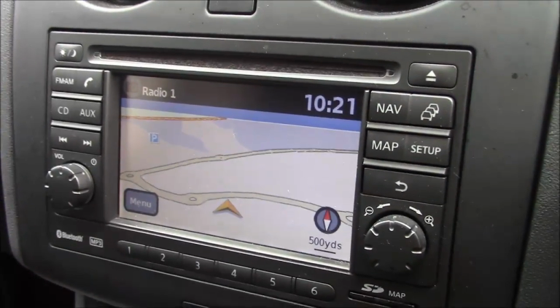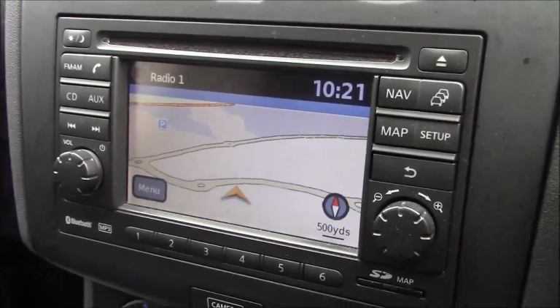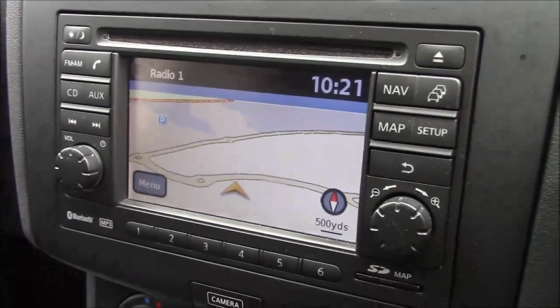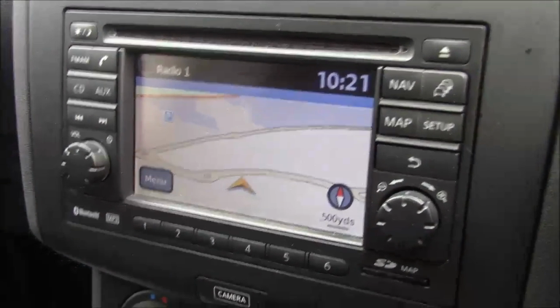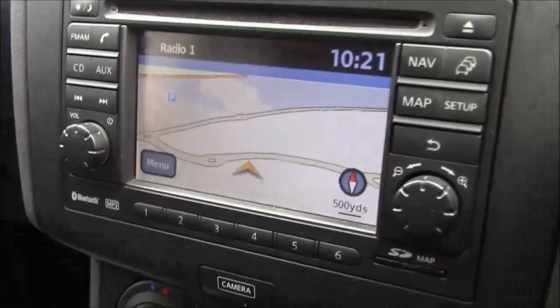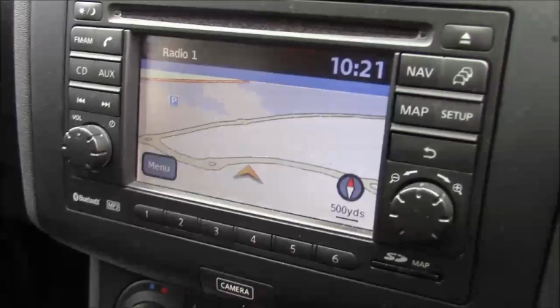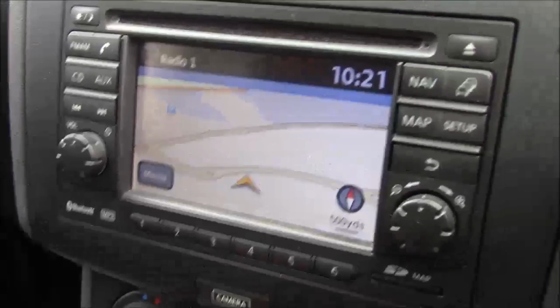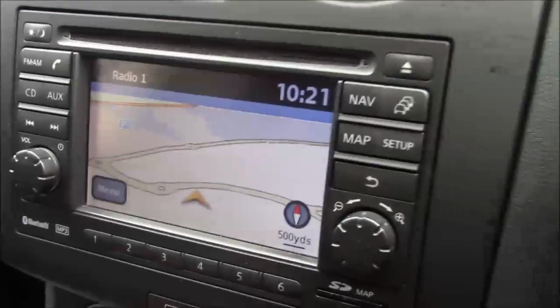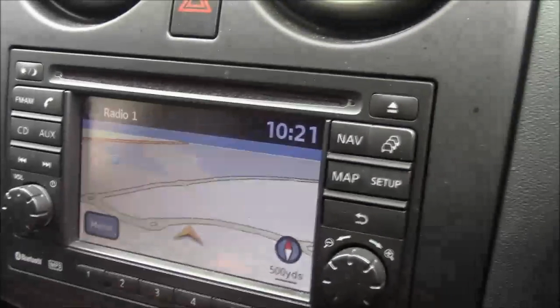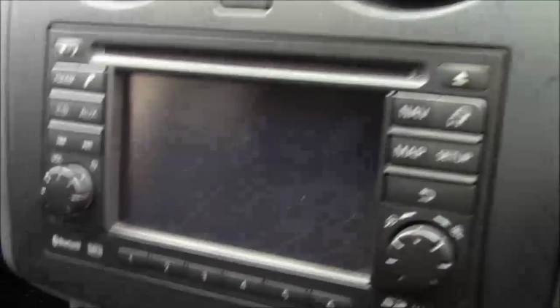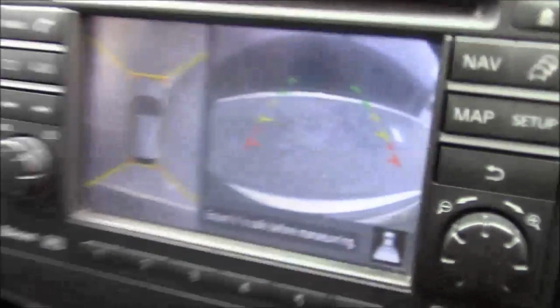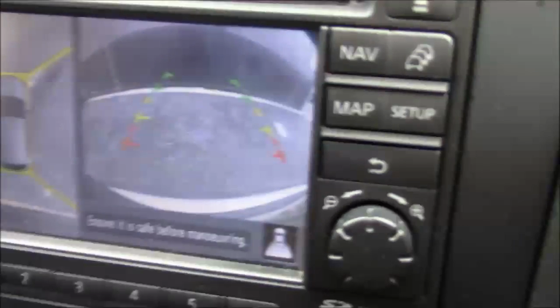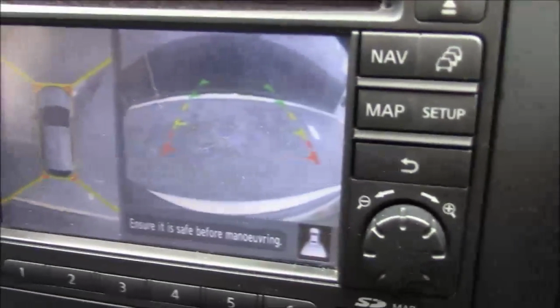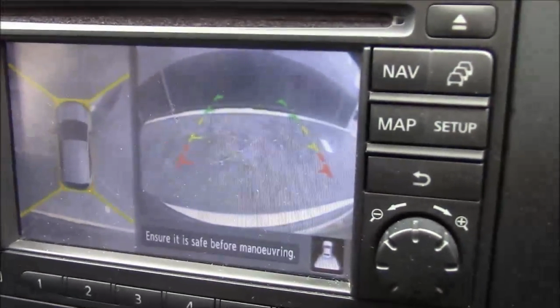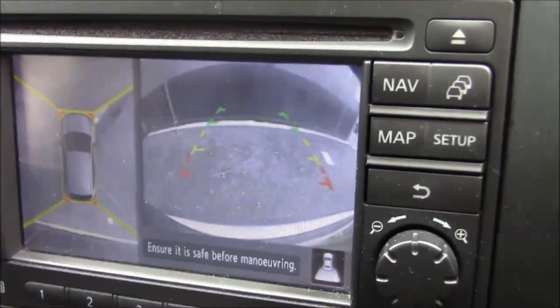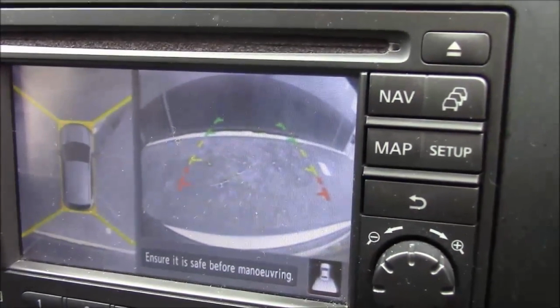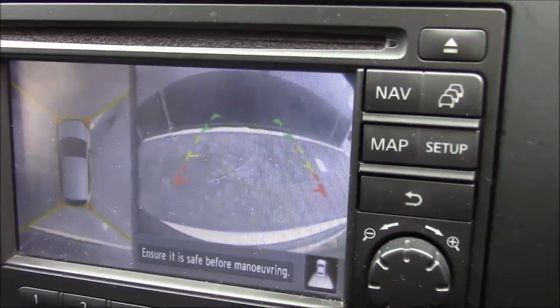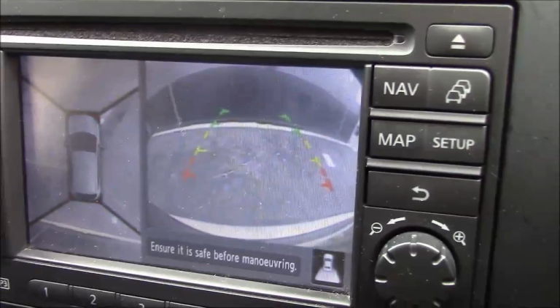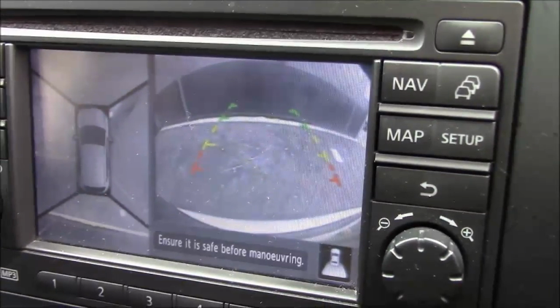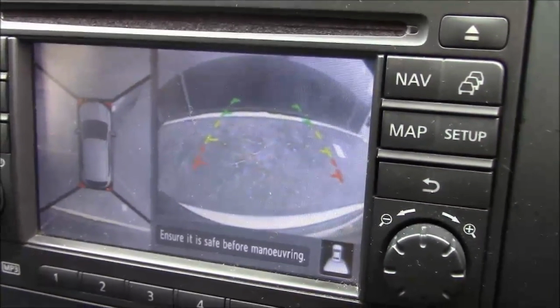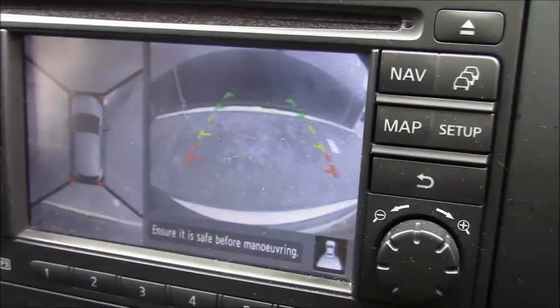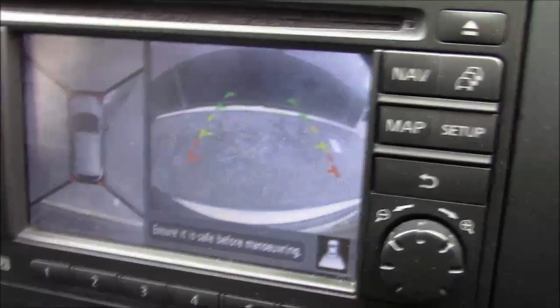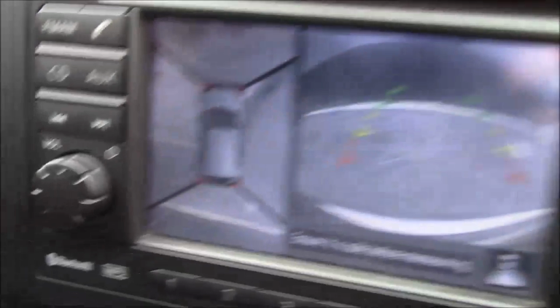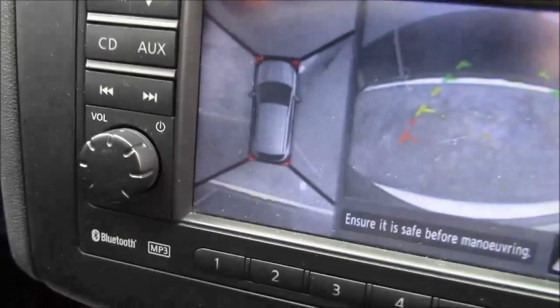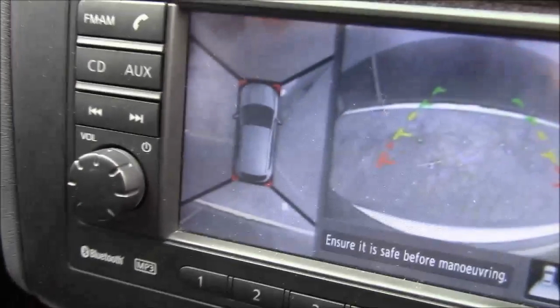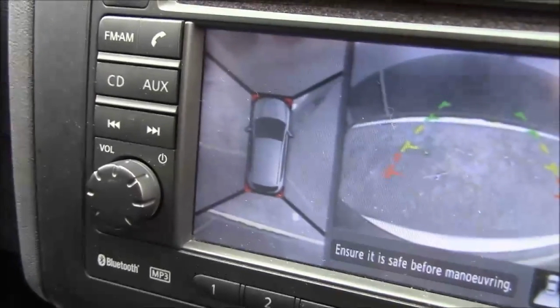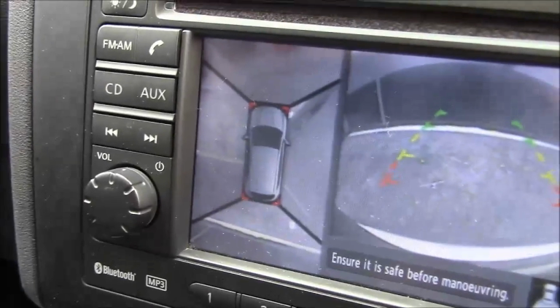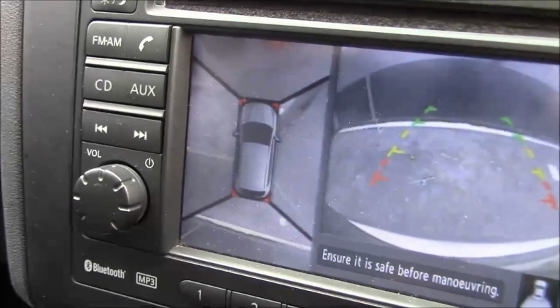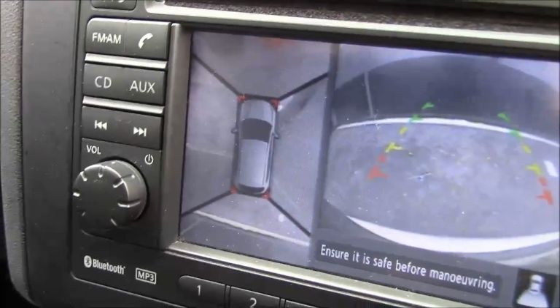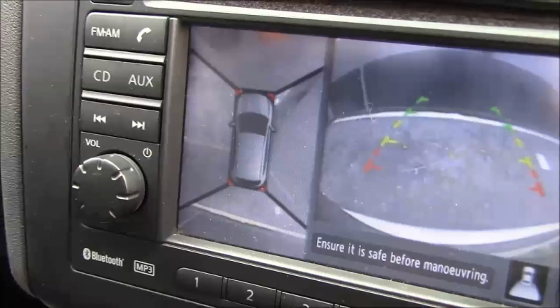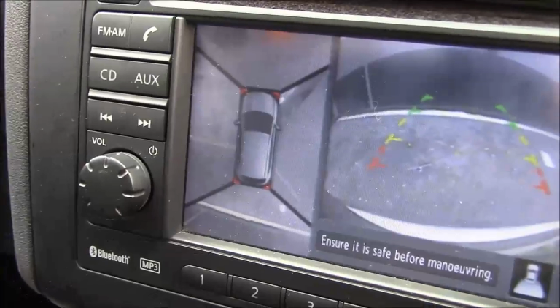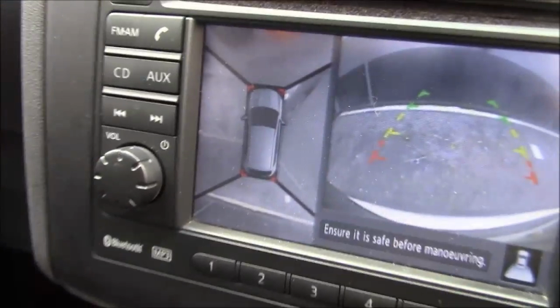As mentioned, it does come with the colour reversing camera. If we just put it into reverse, you can see on the right-hand side a very clear and concise reversing camera with guidelines, and on the left-hand side we do have an Around View Monitor also, which is powered by four cameras around the vehicle.